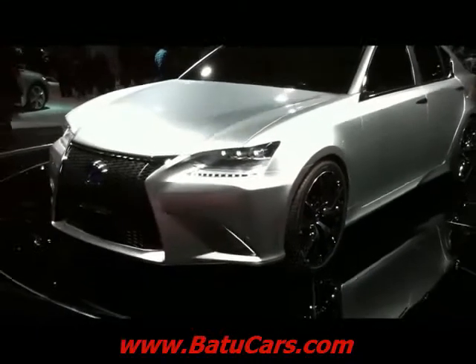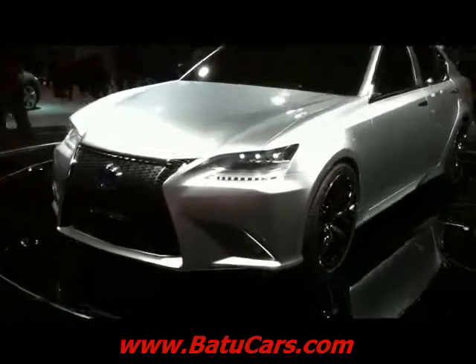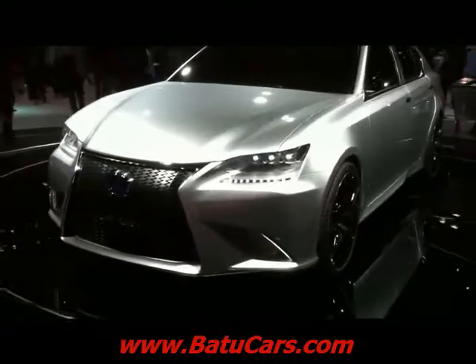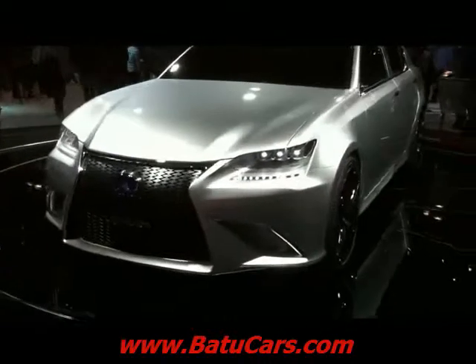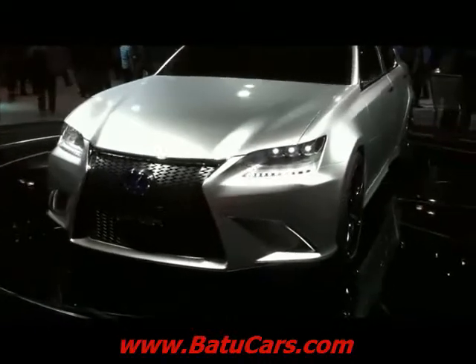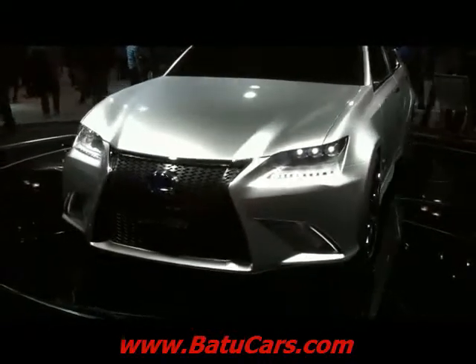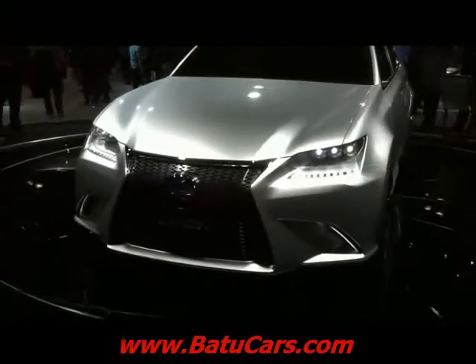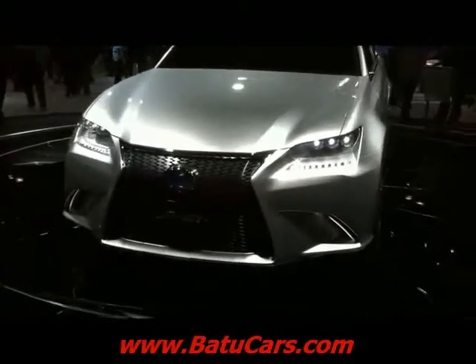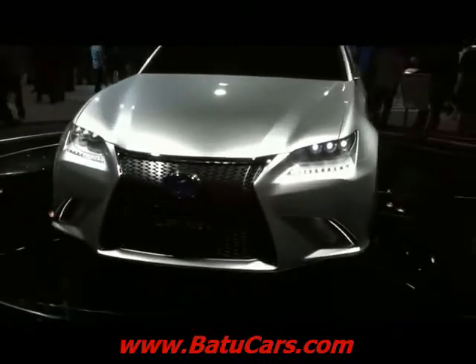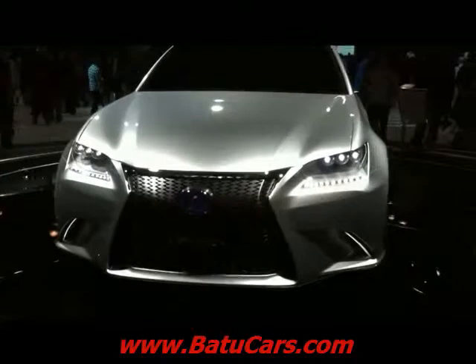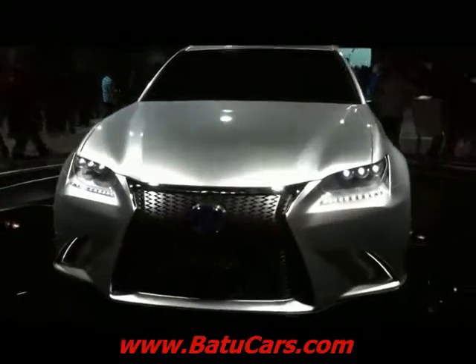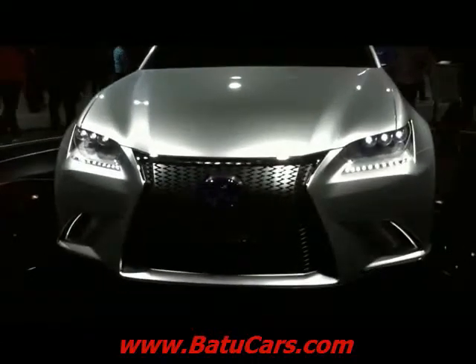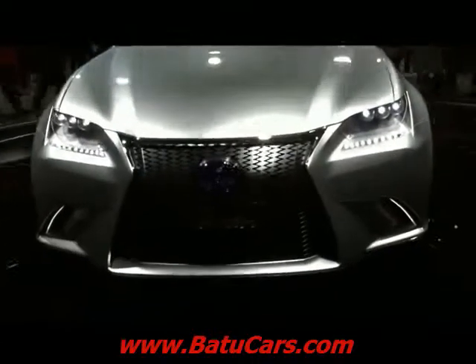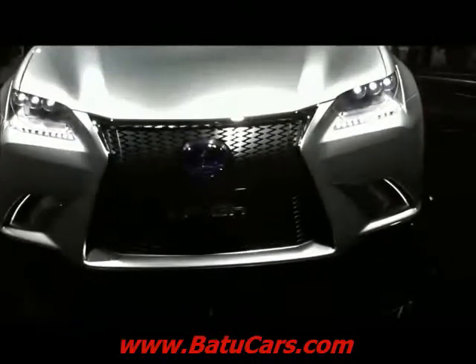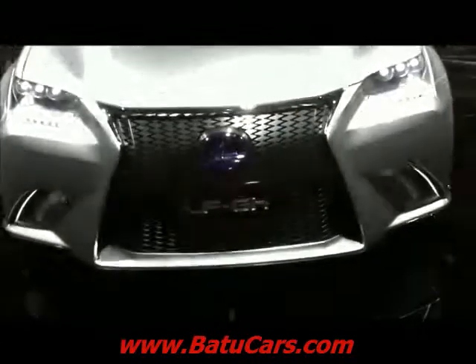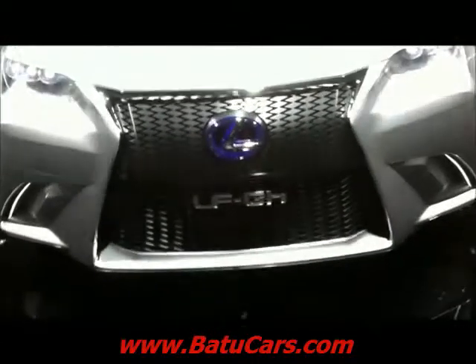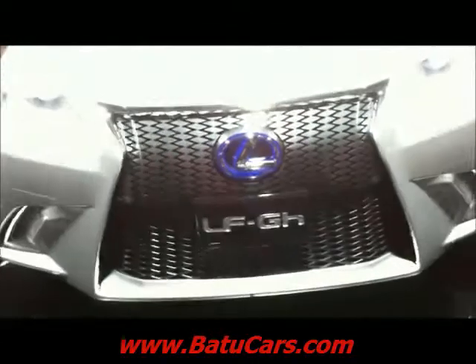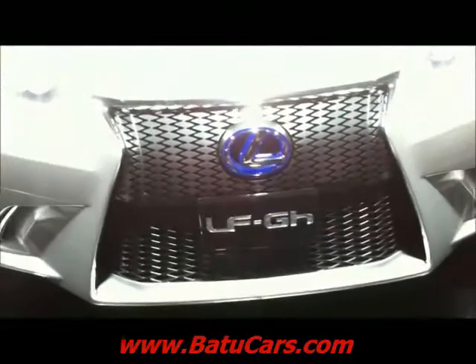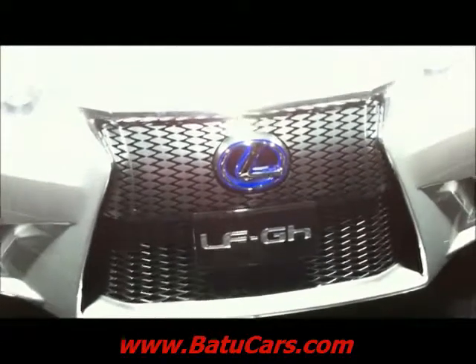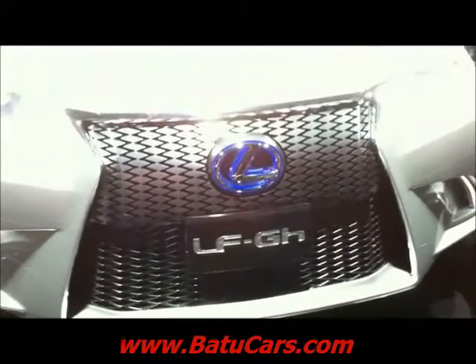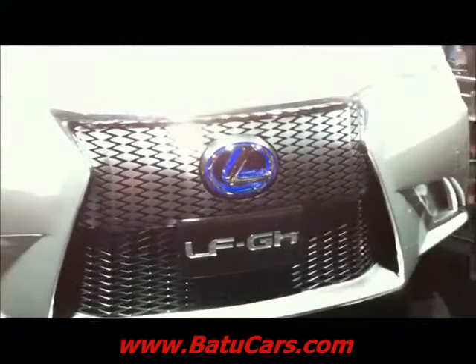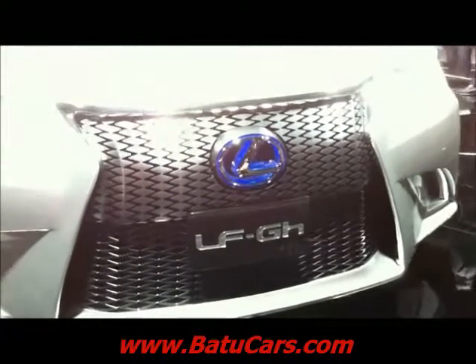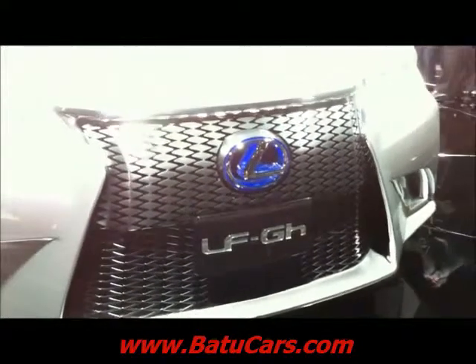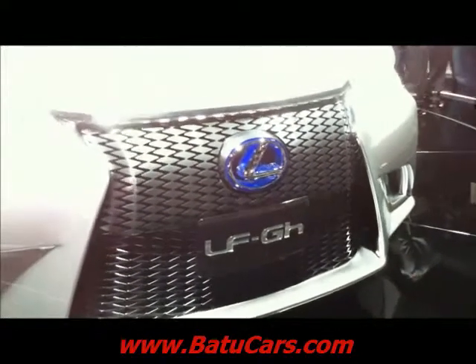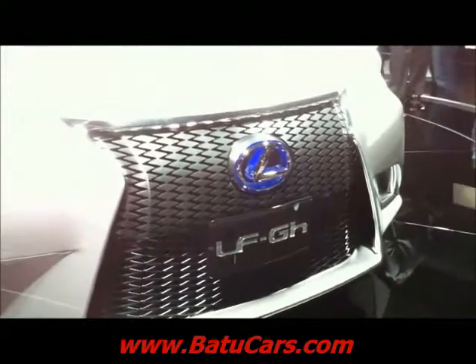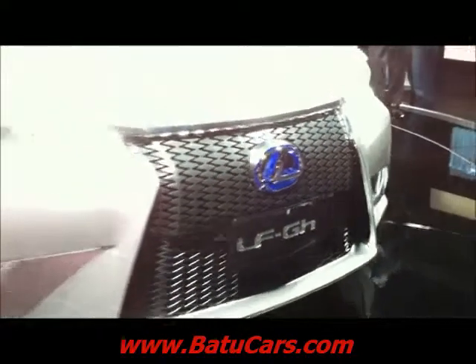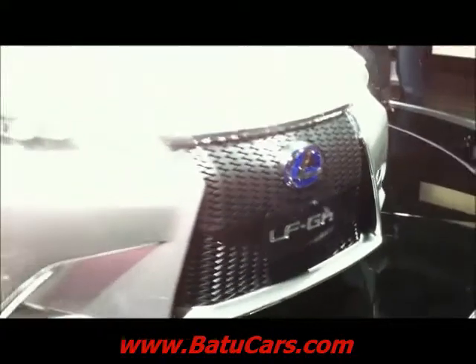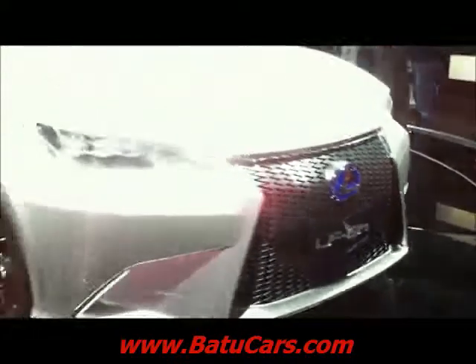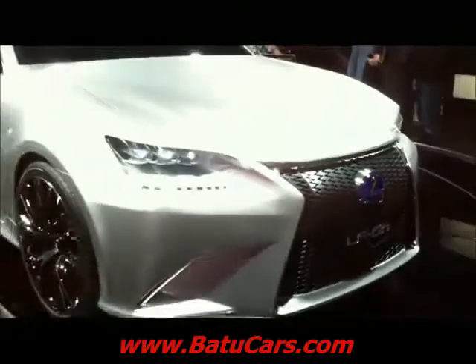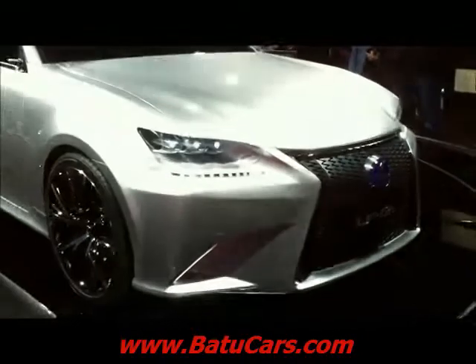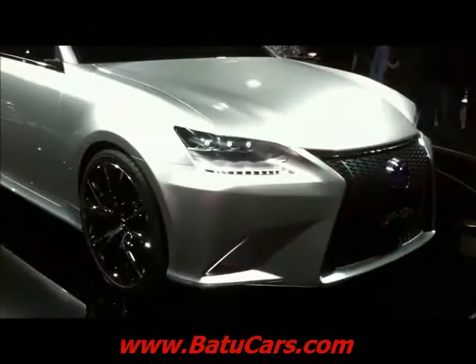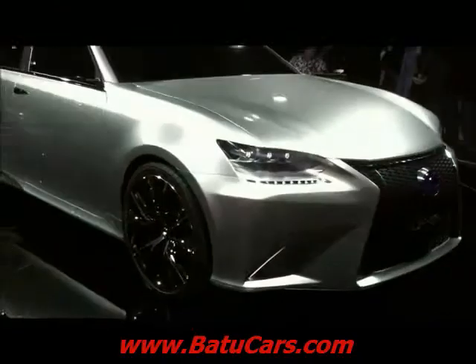So the LFA — do you know what that stands for? I wanted to say that first, but I forgot. So let's talk about that as well. Lexus, Fuji — which is the racetrack in Japan where we test our beautiful Lexus supercar — and Apex, just meaning the pinnacle of everything Lexus.